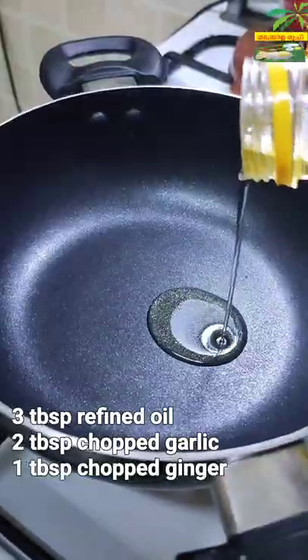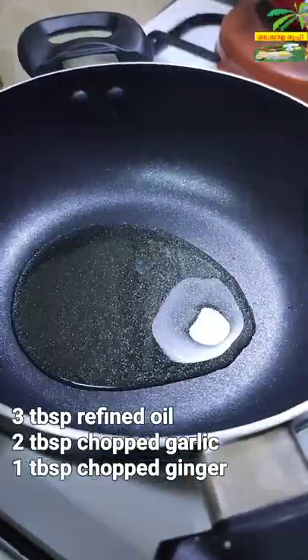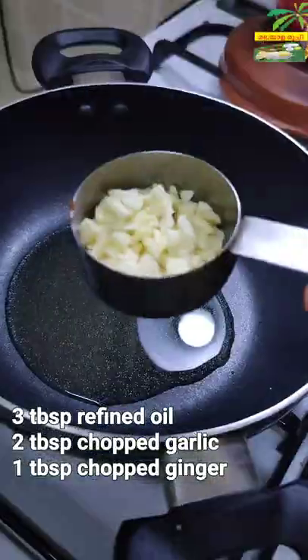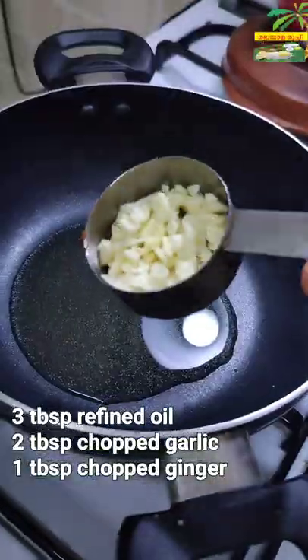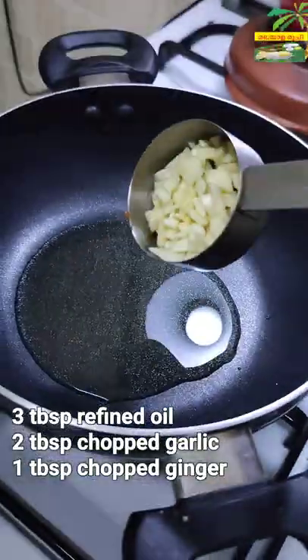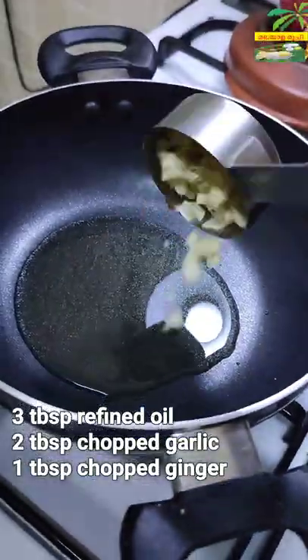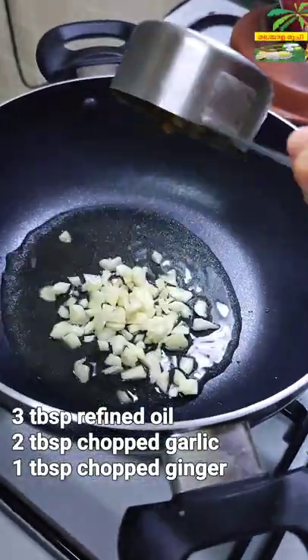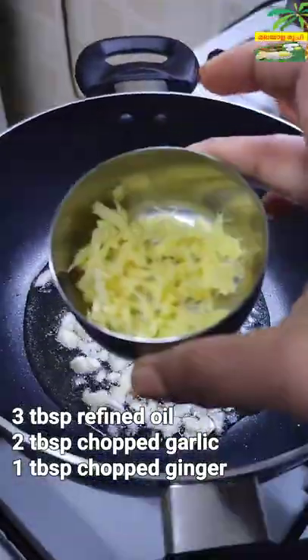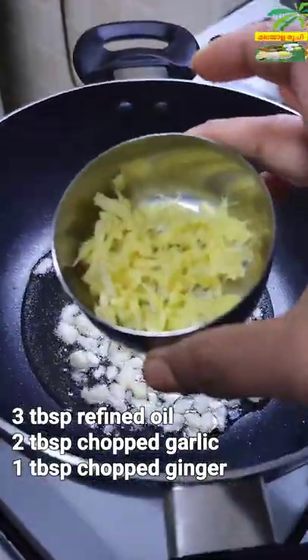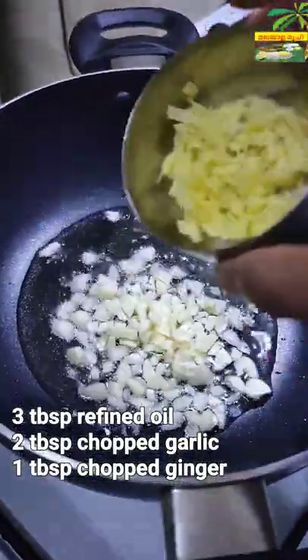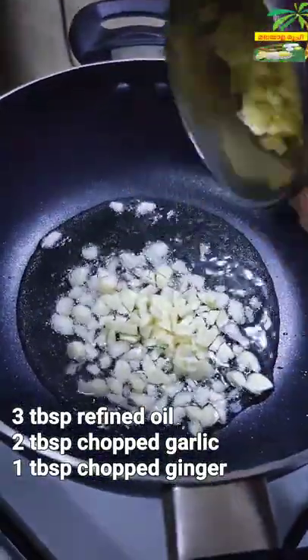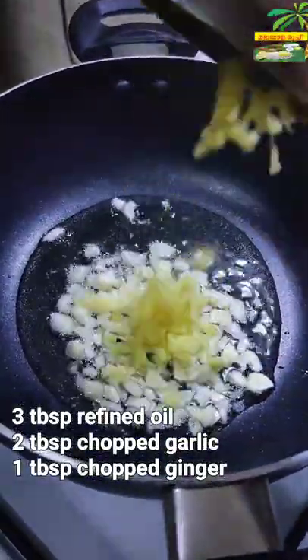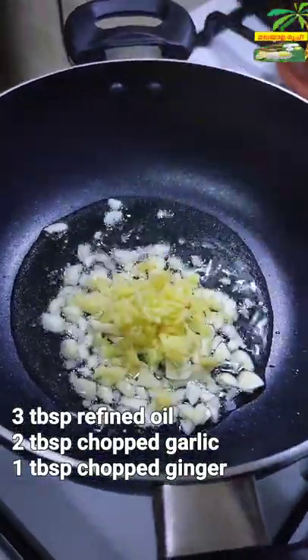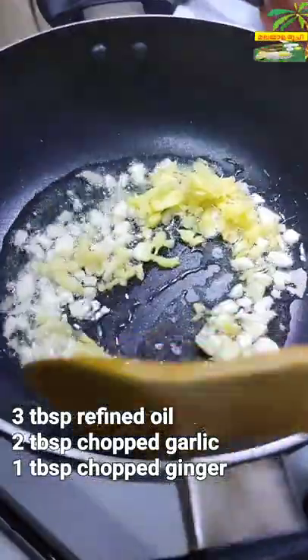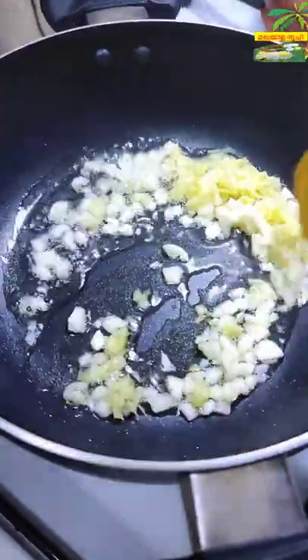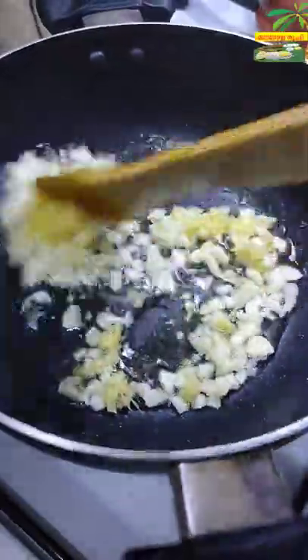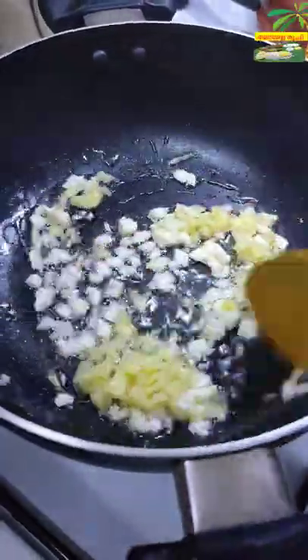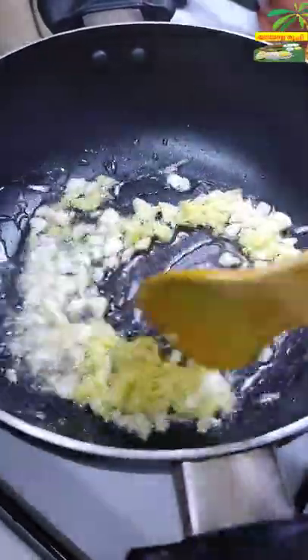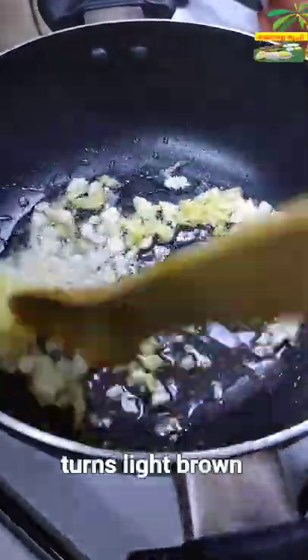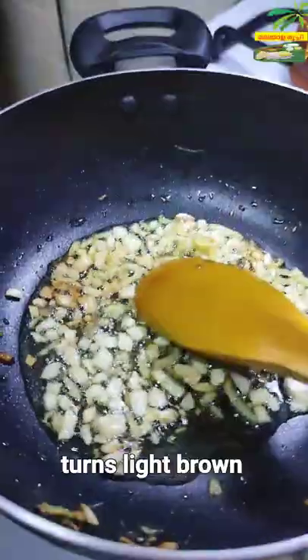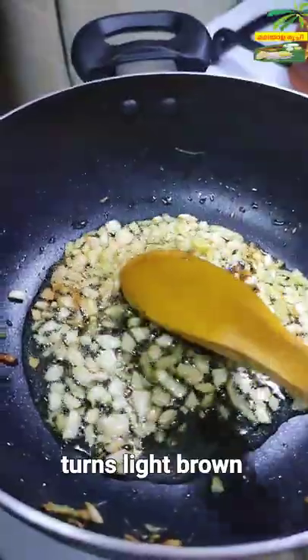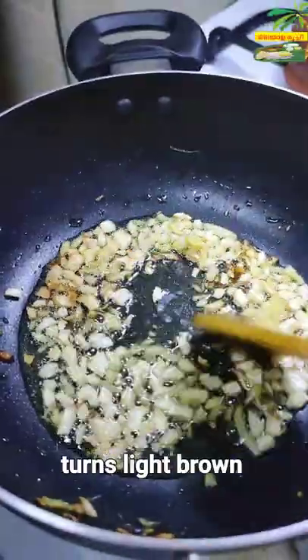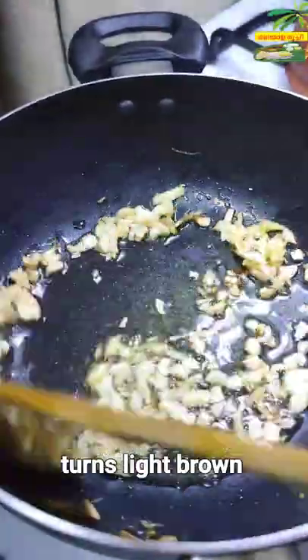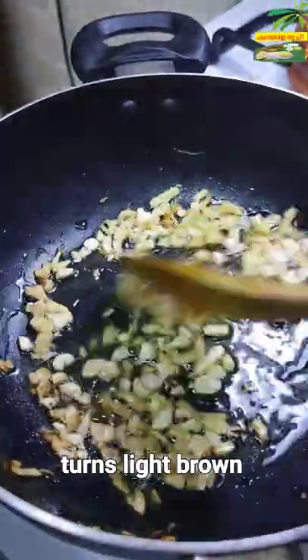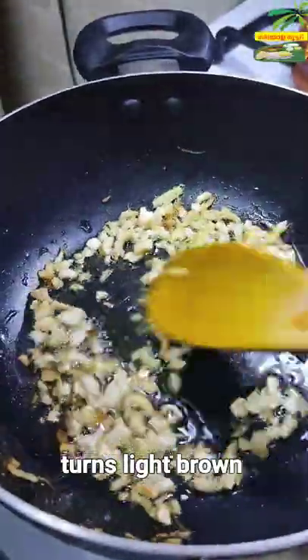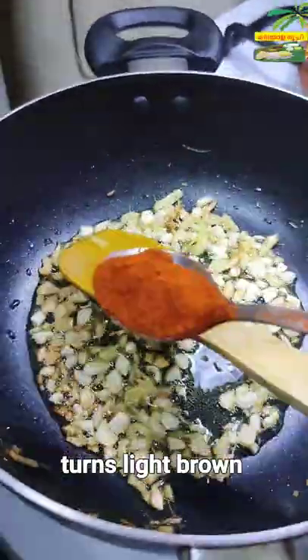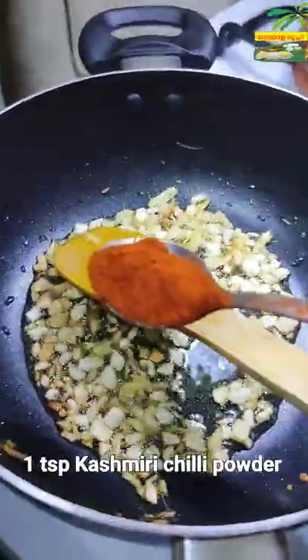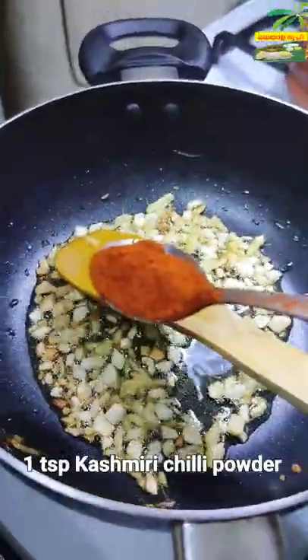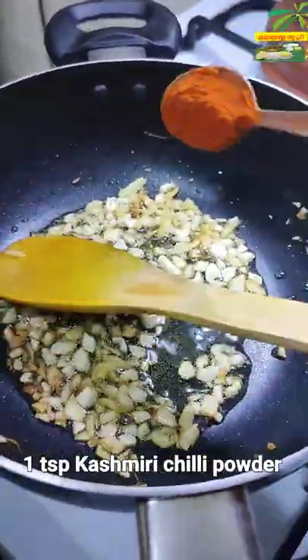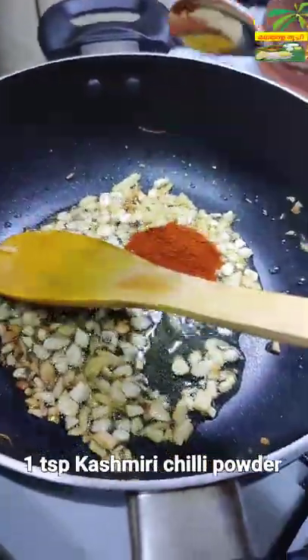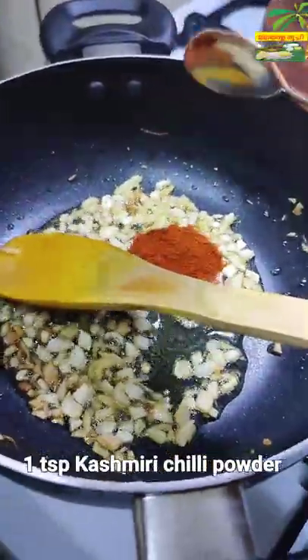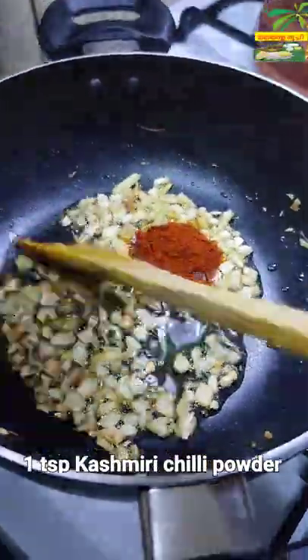If you like the video, check 3 tbsp of the chicken. 1 tbsp of the chicken. 1 tsp of the chicken. 1 tsp of the chicken.